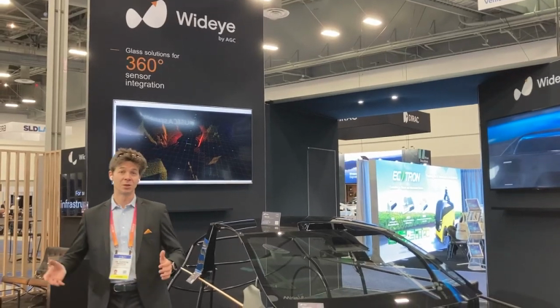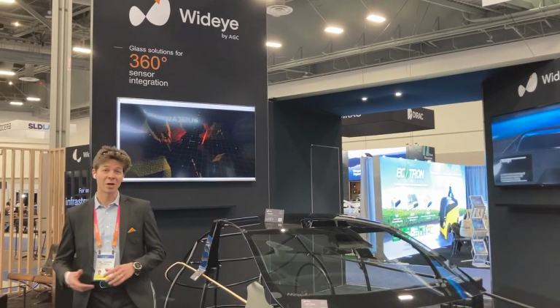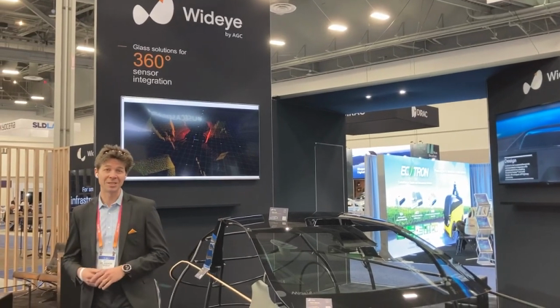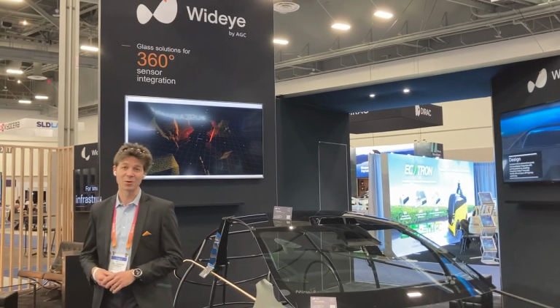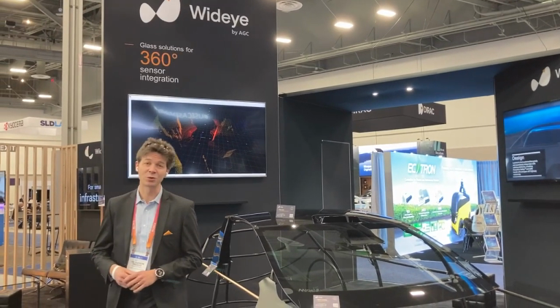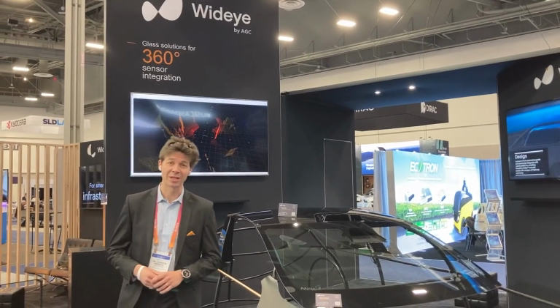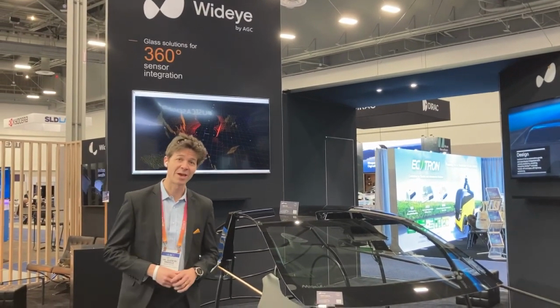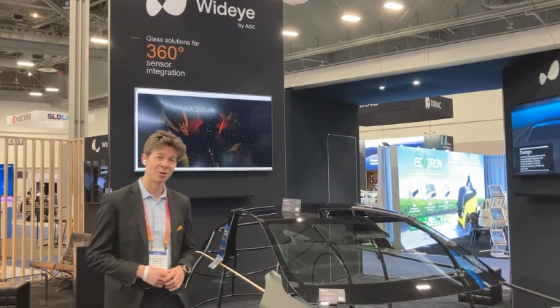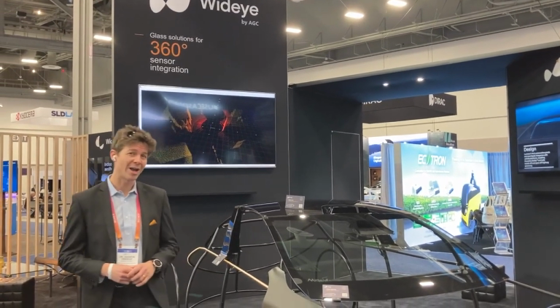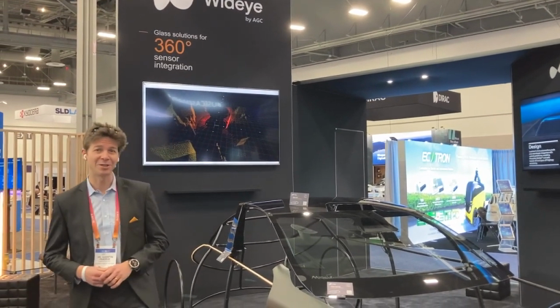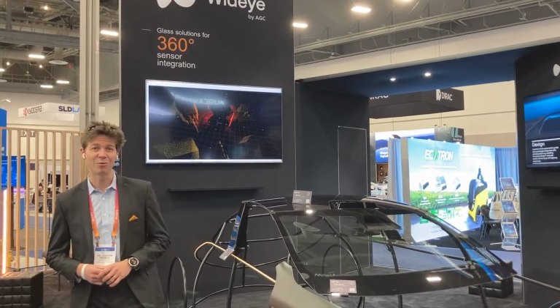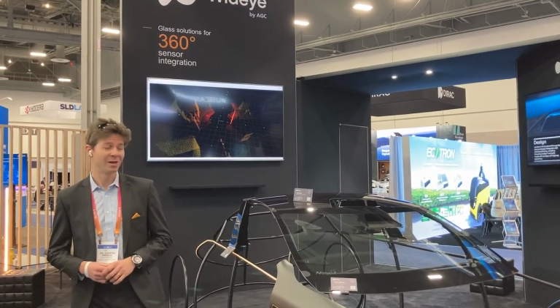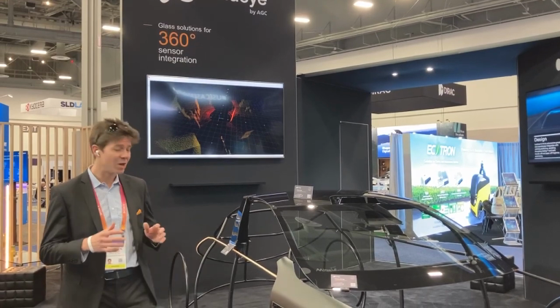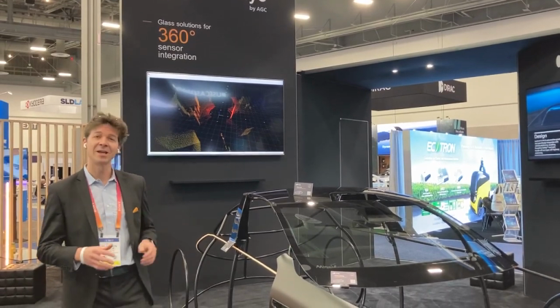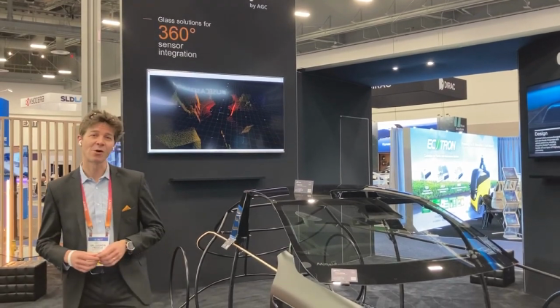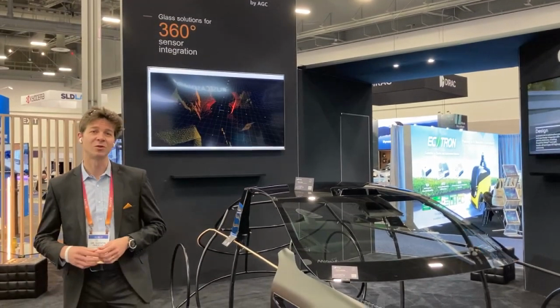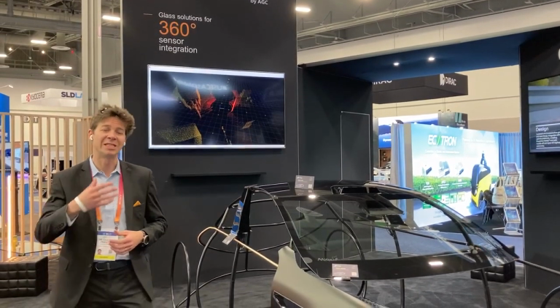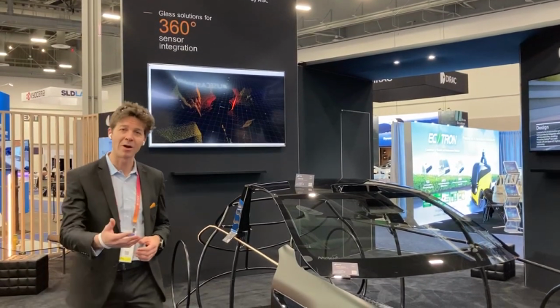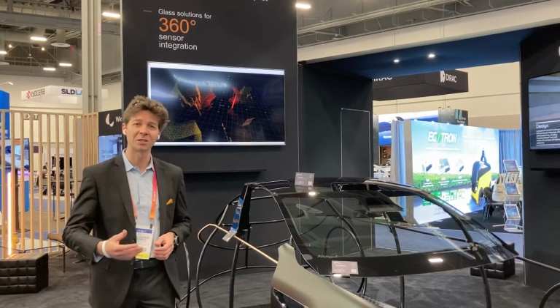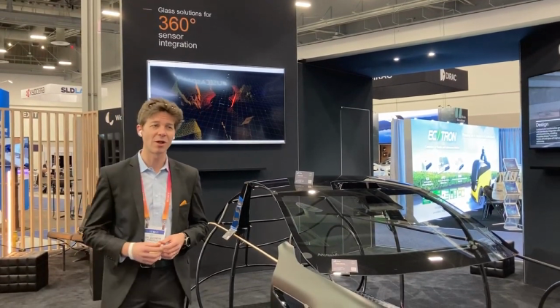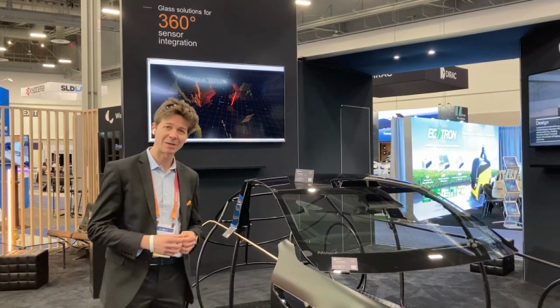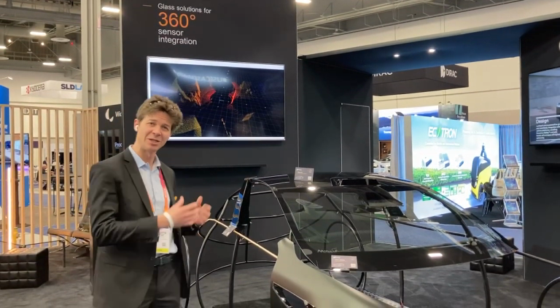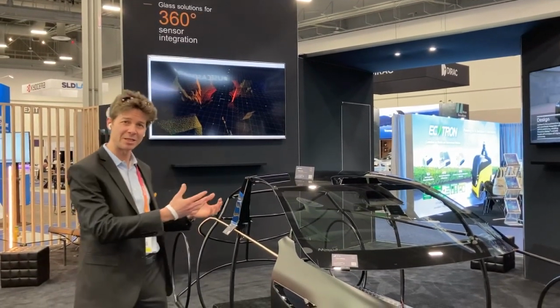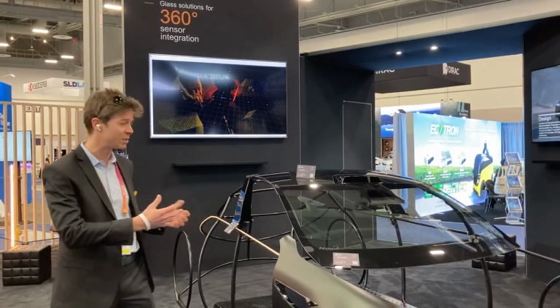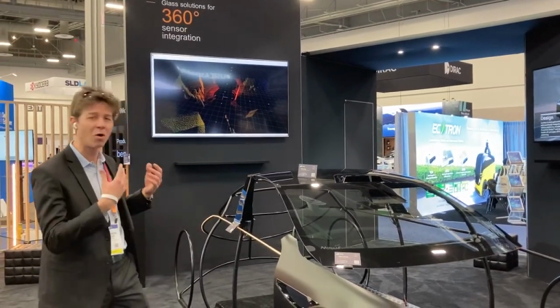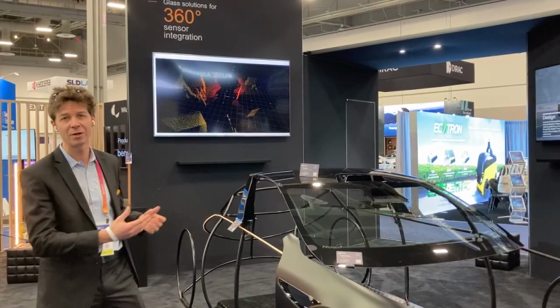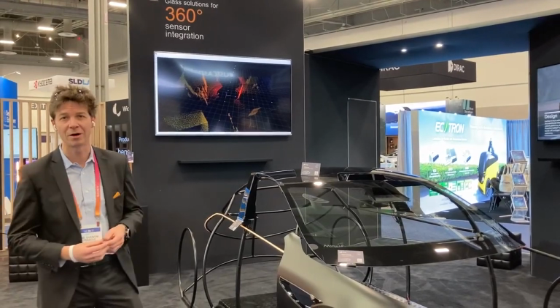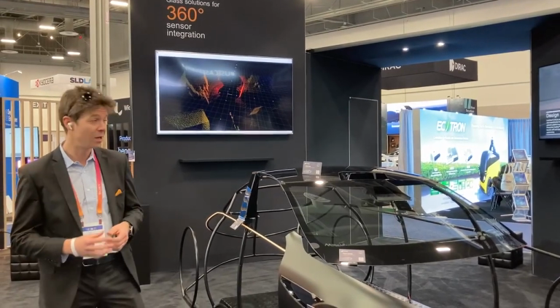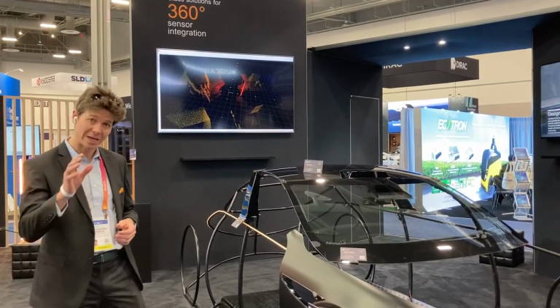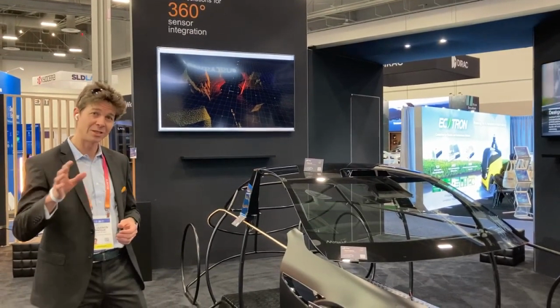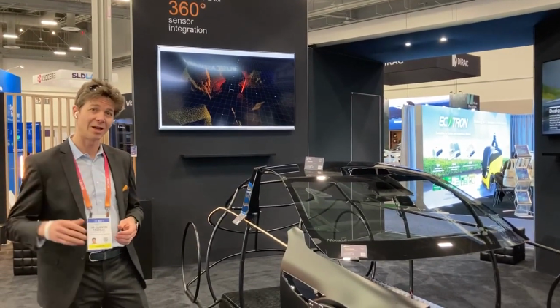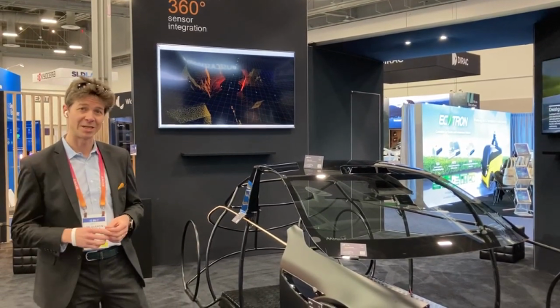Welcome to CES 2023 Las Vegas on the Wide Eye Bay HEC concept. Once again this year, we wanted to inspire our customers with our capacity to integrate sensors all around the car — cameras and LiDAR sensors.